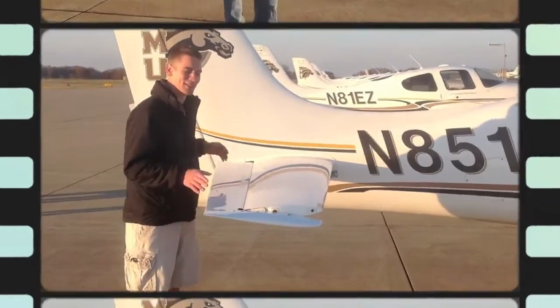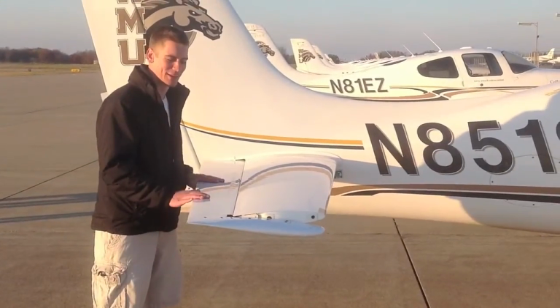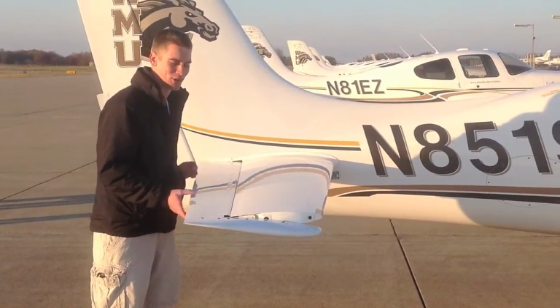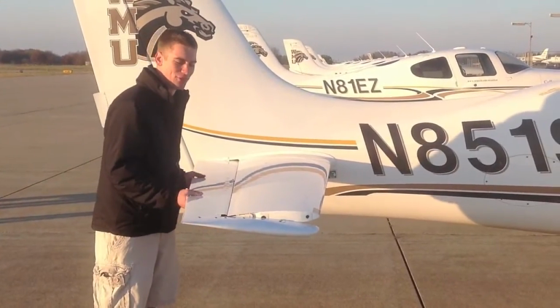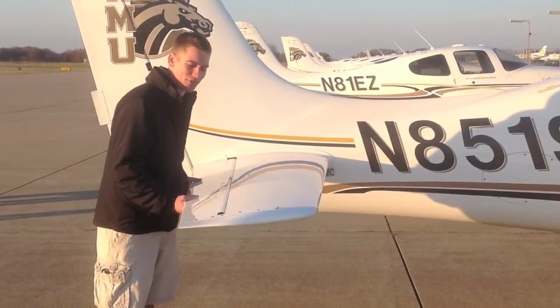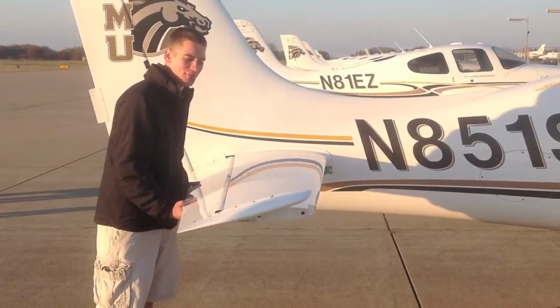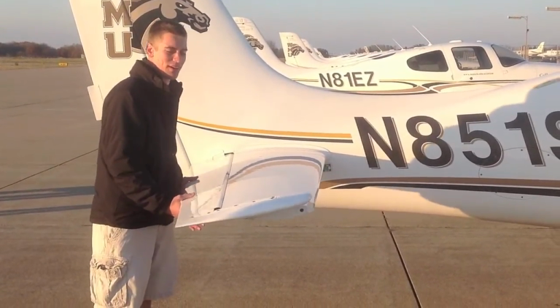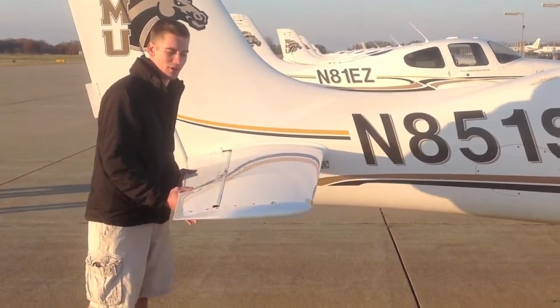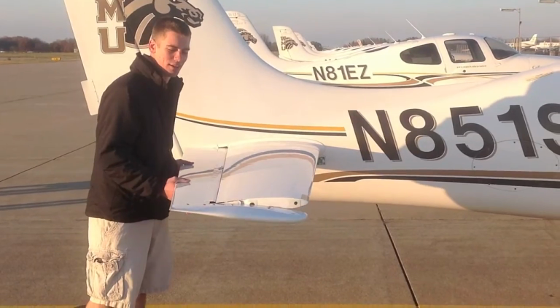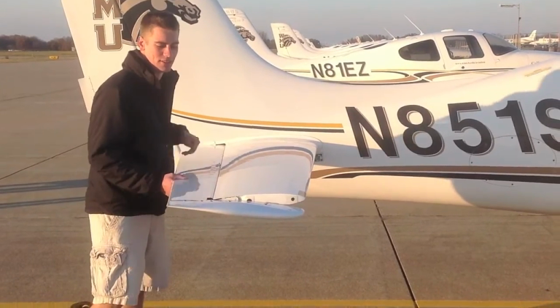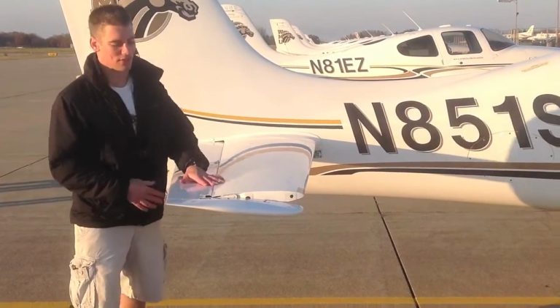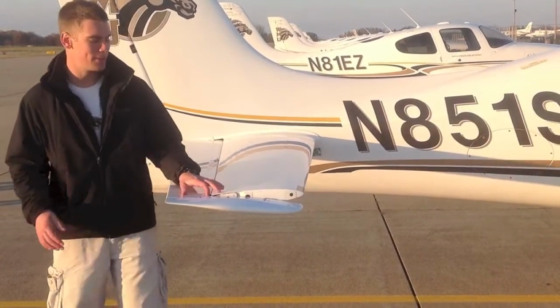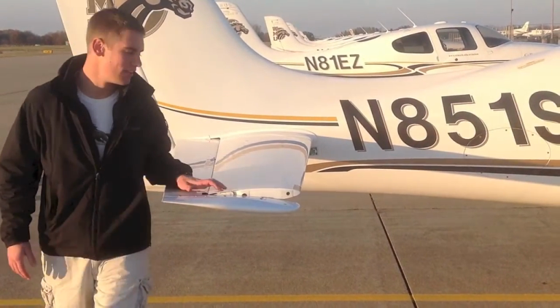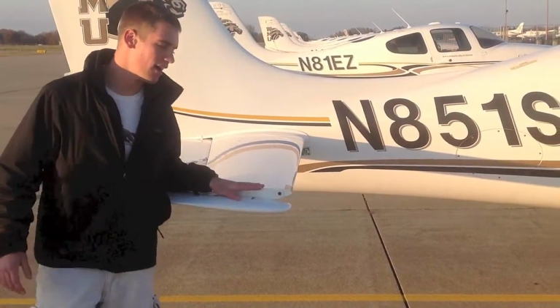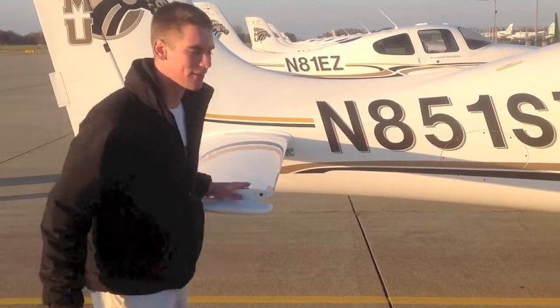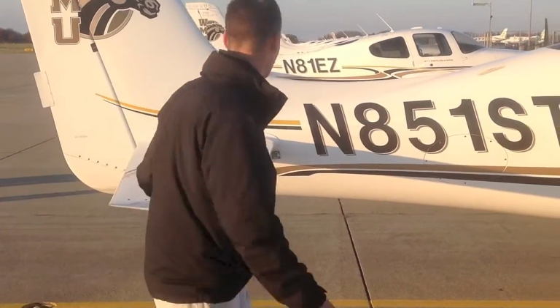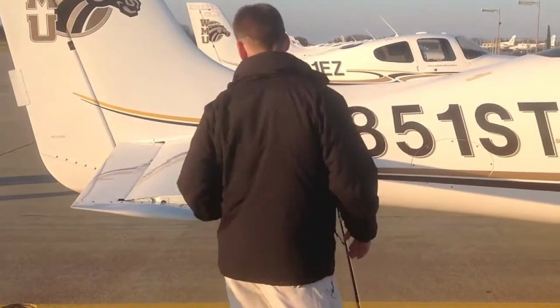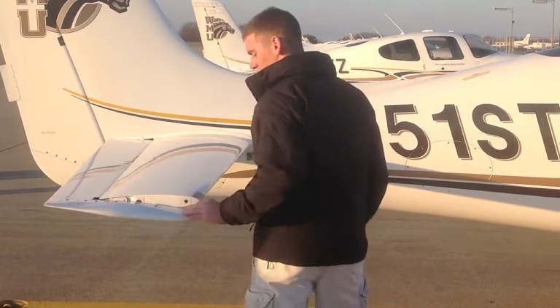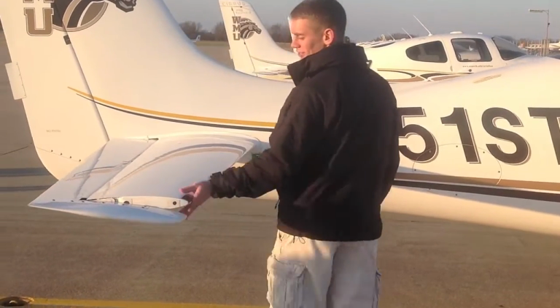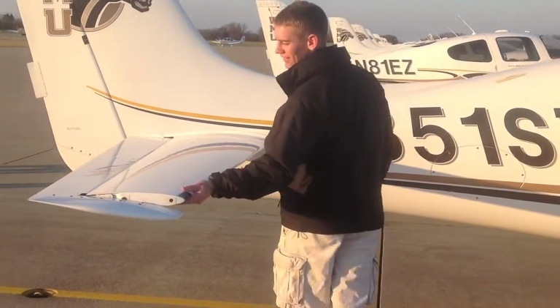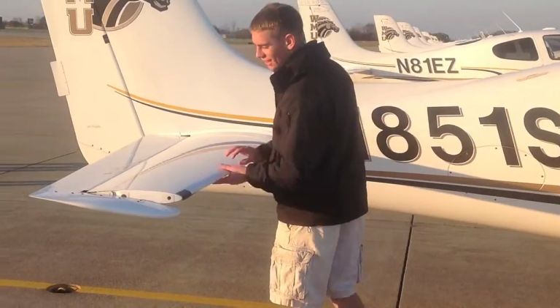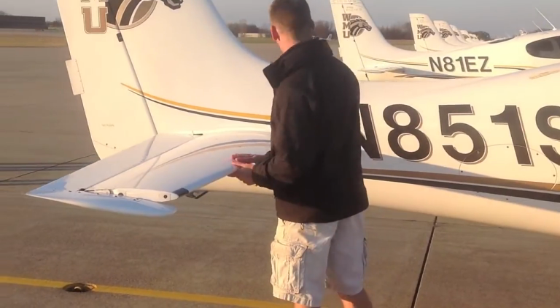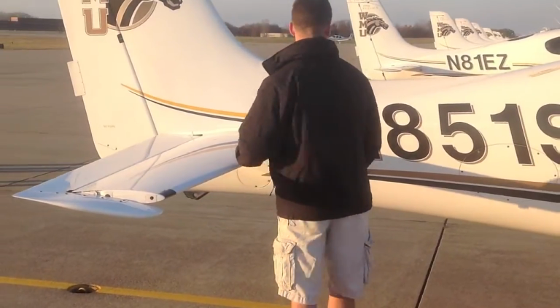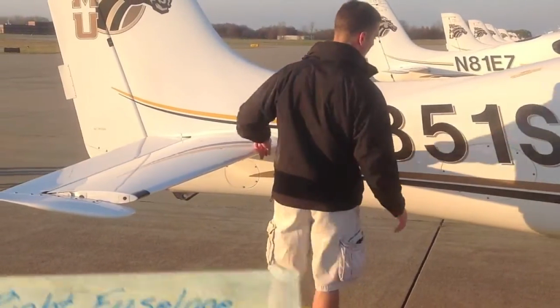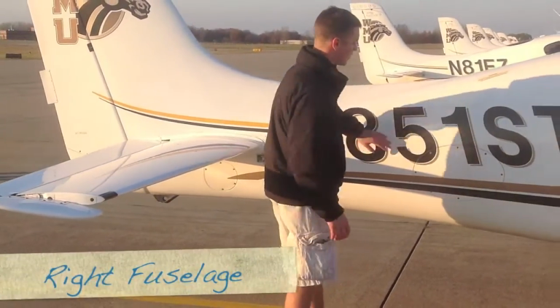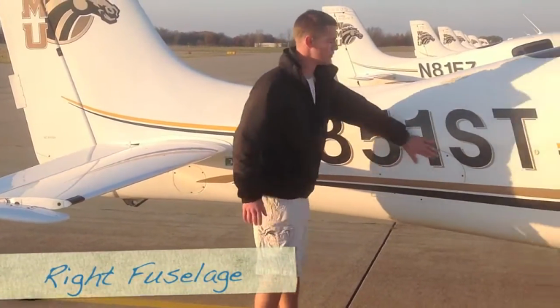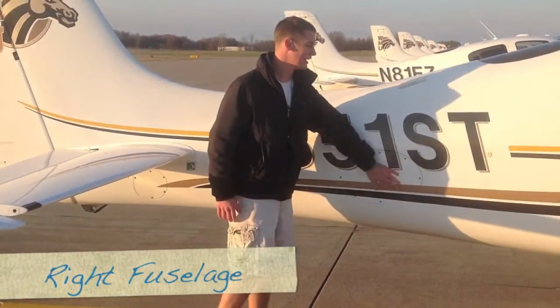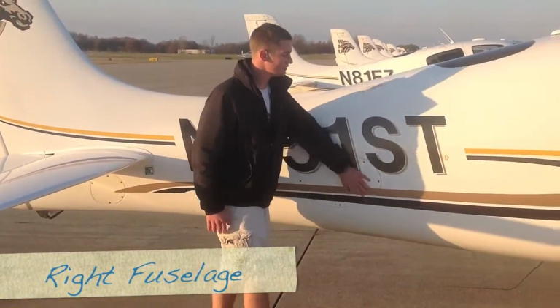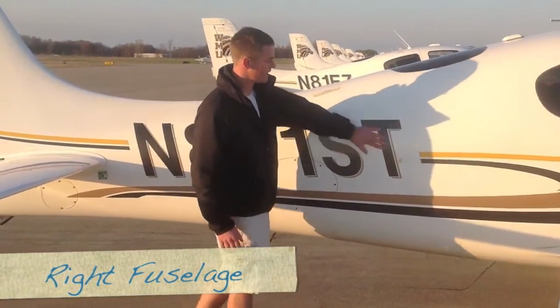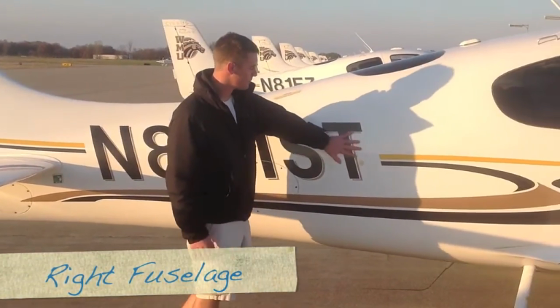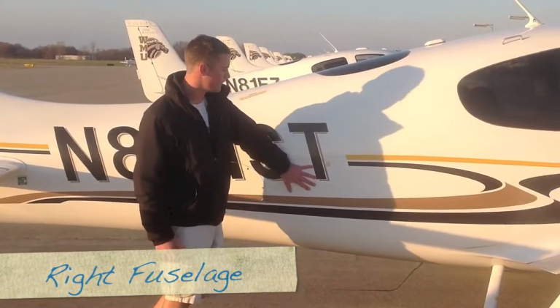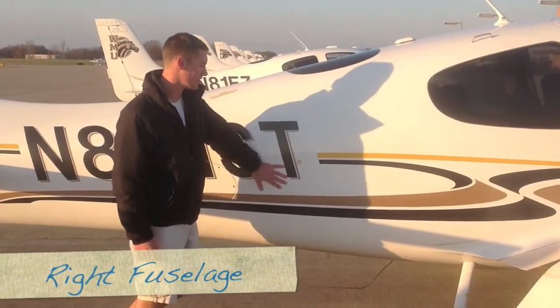On the other side of the airplane, you are looking for full and free movement on the horizontal stabilizer. Check for the cotter pins. Come around the airplane — make sure there are no dings, dents, or scratches. Make sure all the screws are secure. Check the static port but don't put your finger over it.